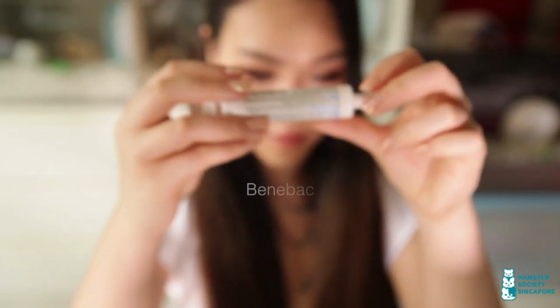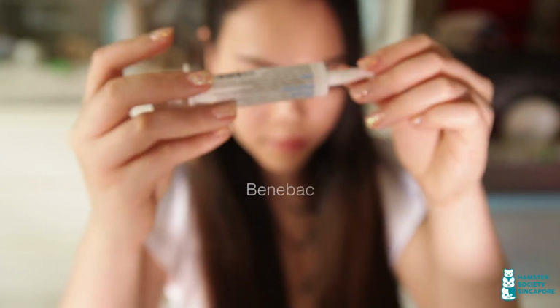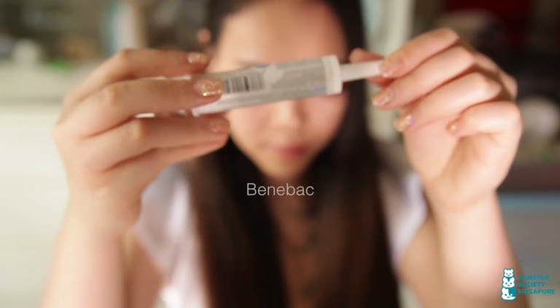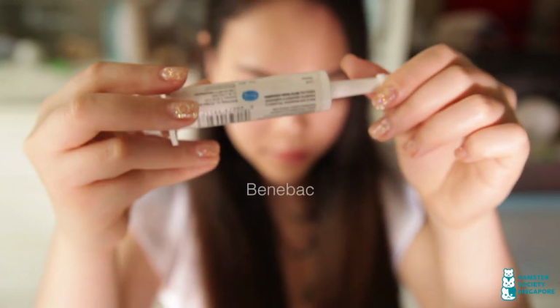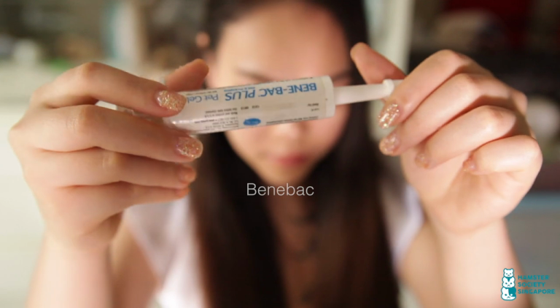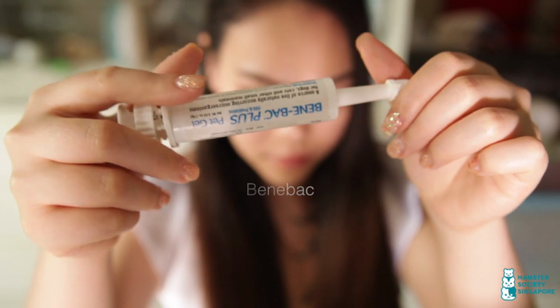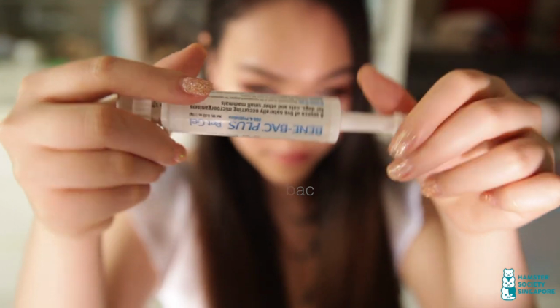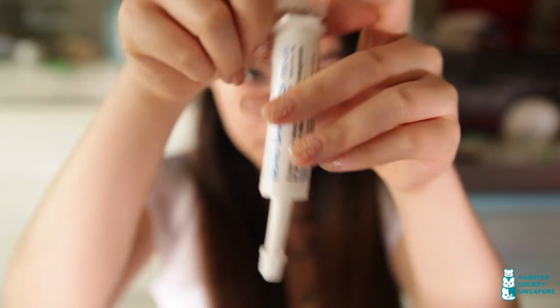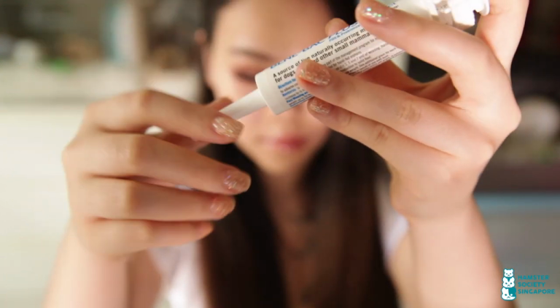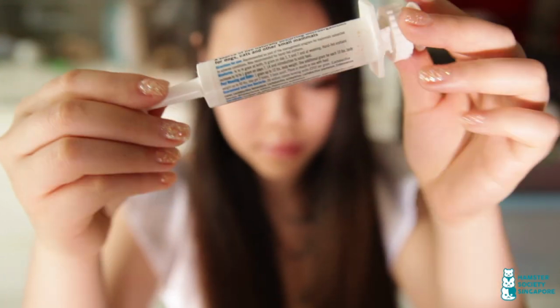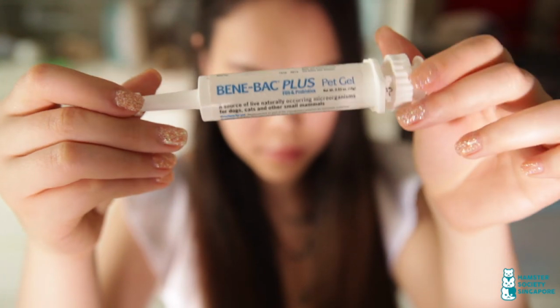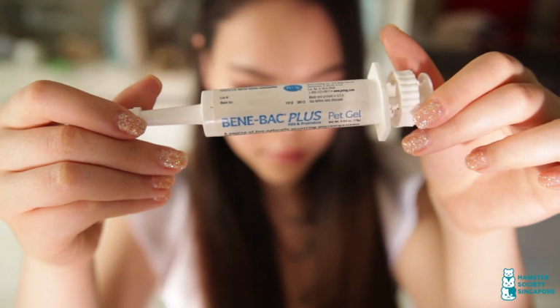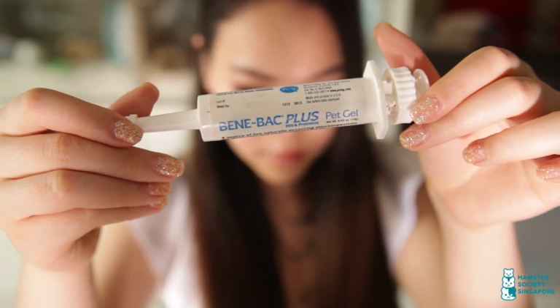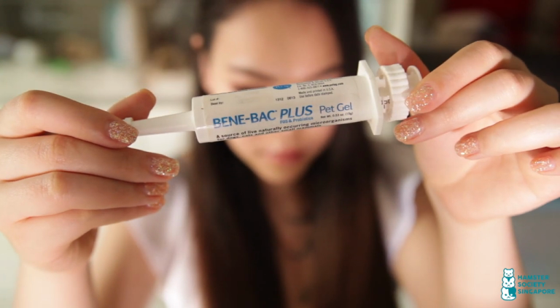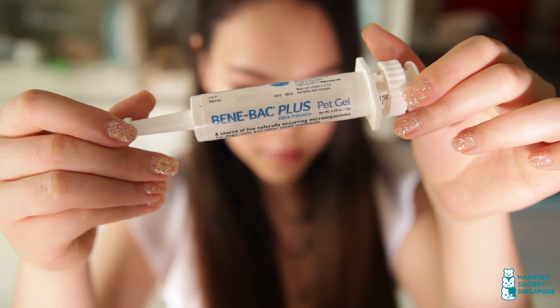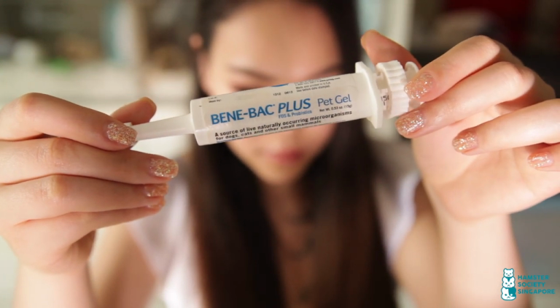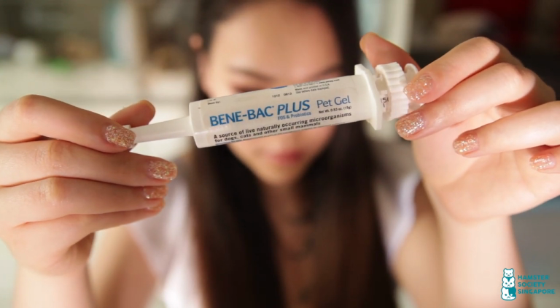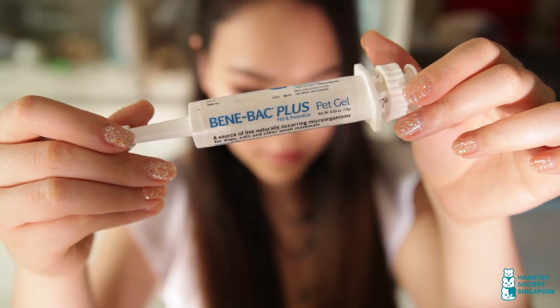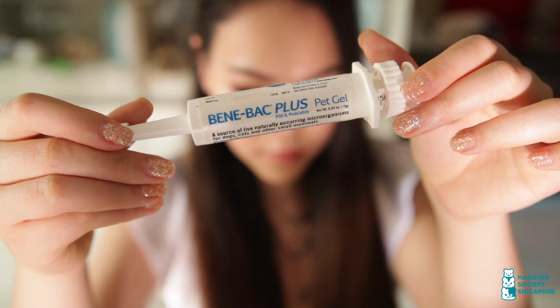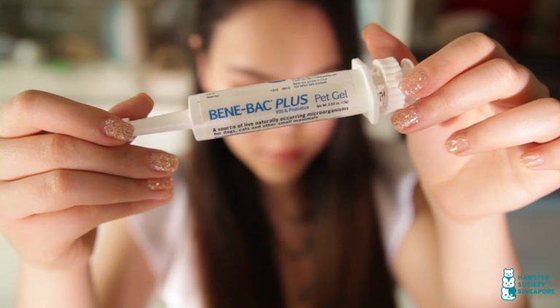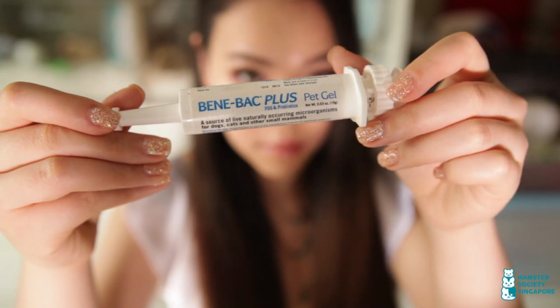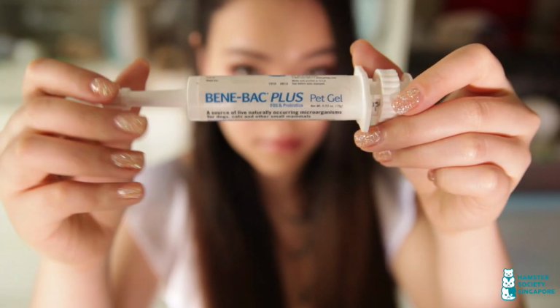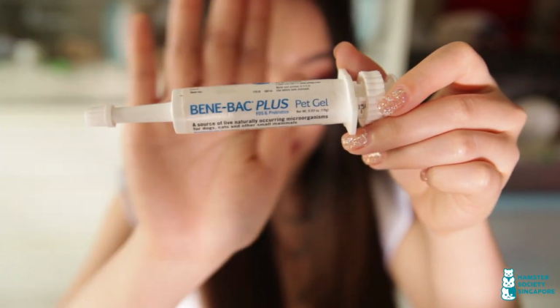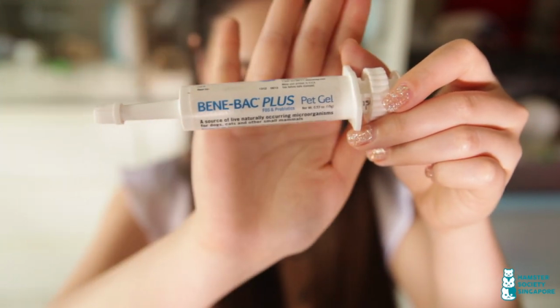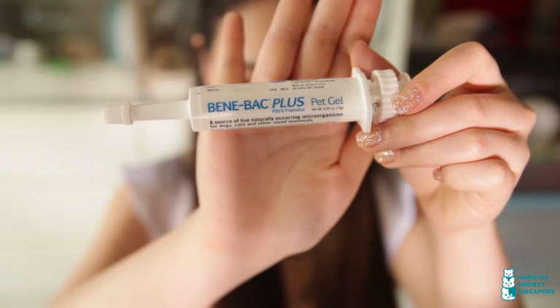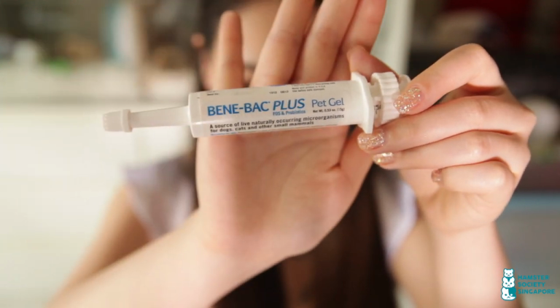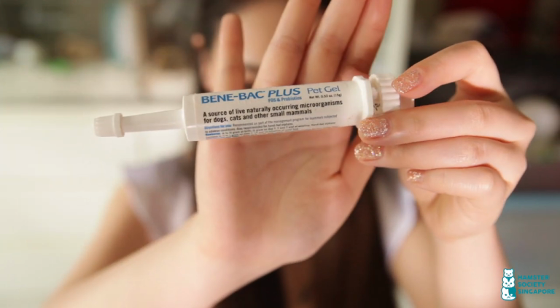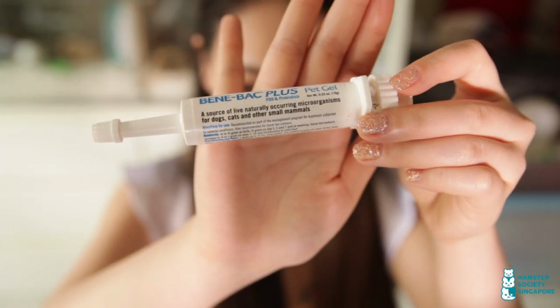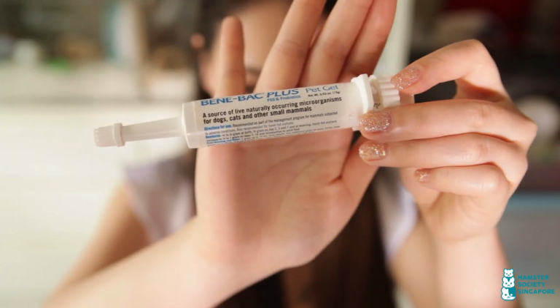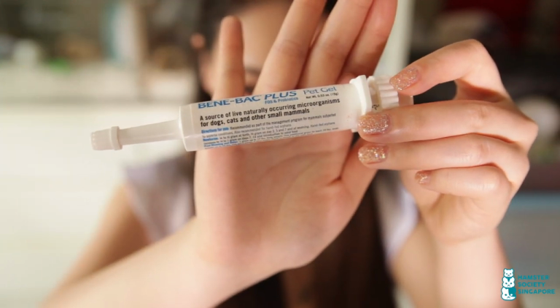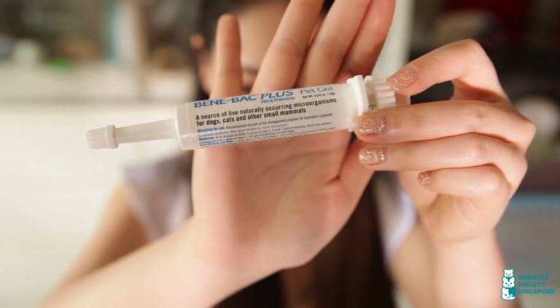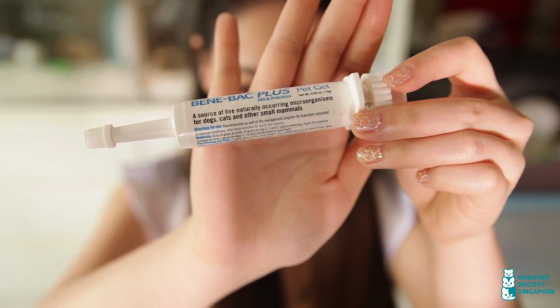Banabag Gel is a probiotic supplement for hamsters who are on antibiotics. It reintroduces beneficial digestive bacteria back into their systems. It's available at major pet stores and costs around $20.